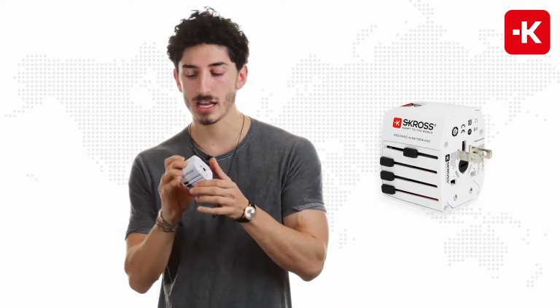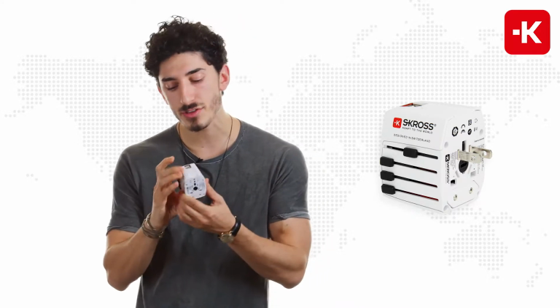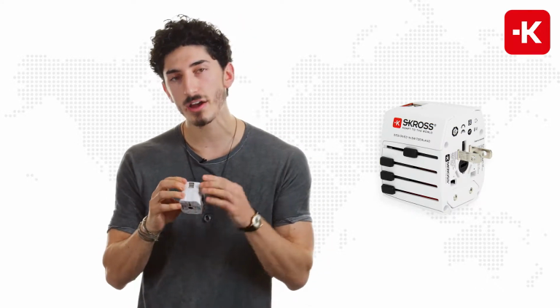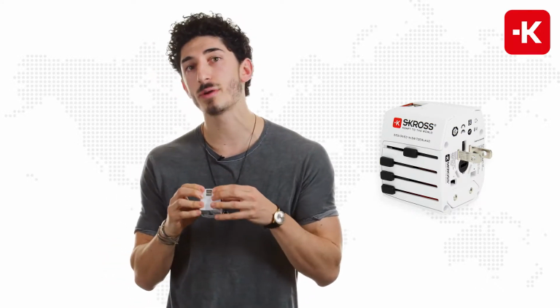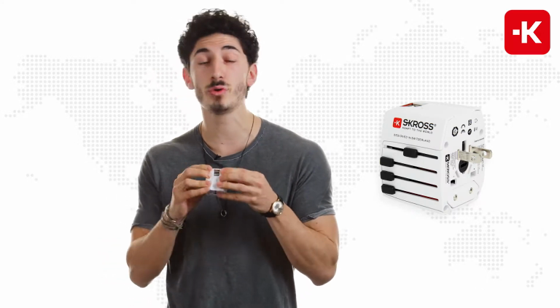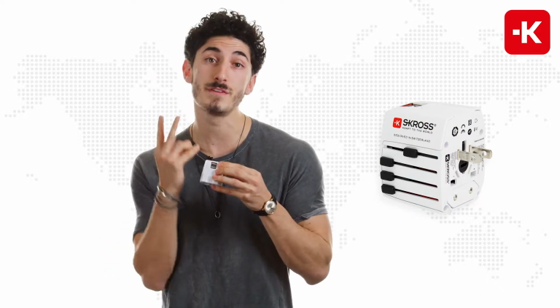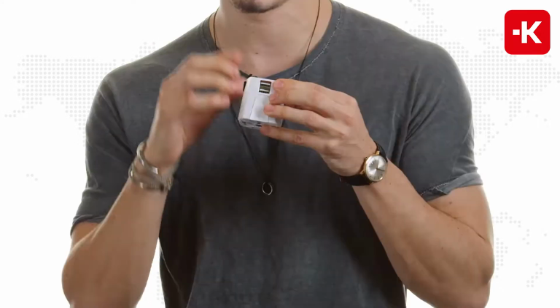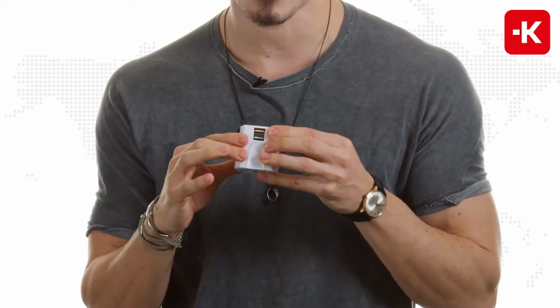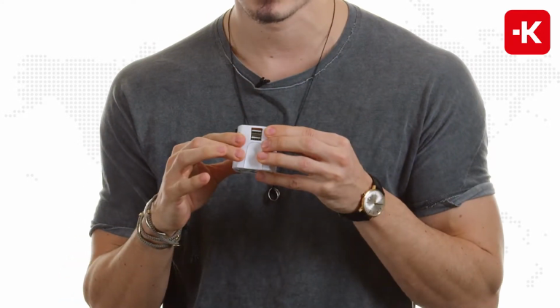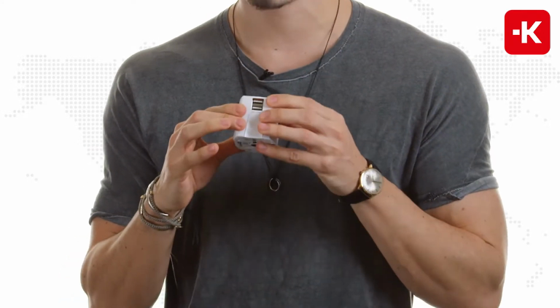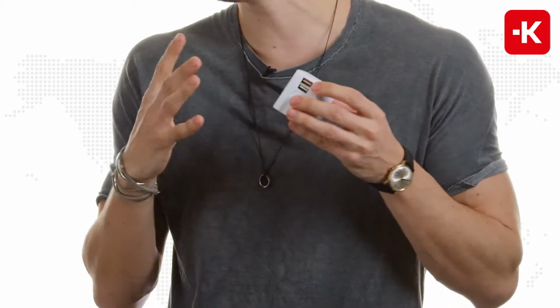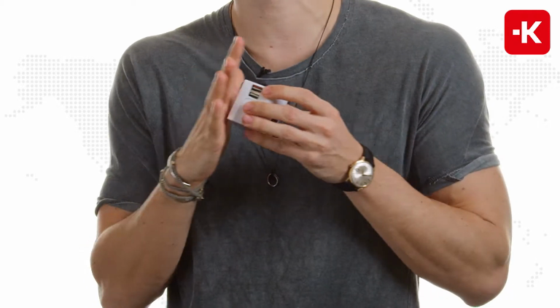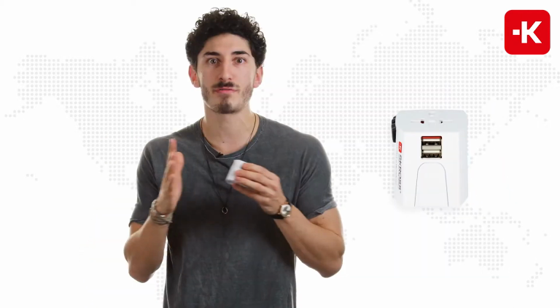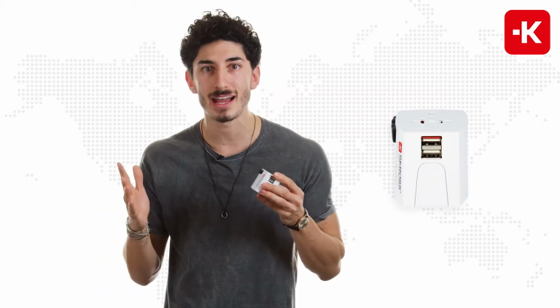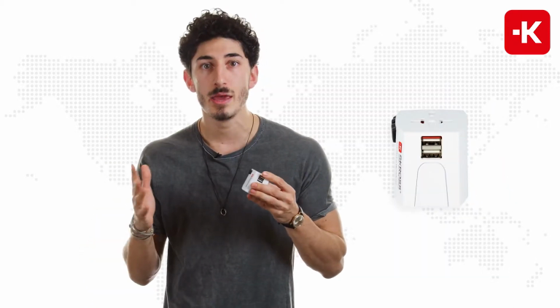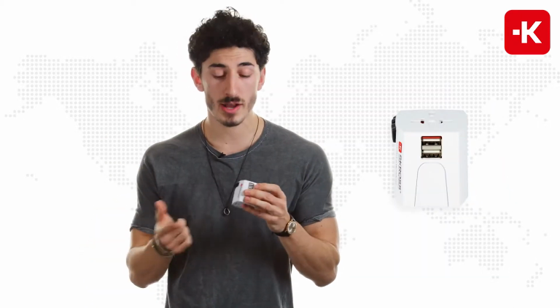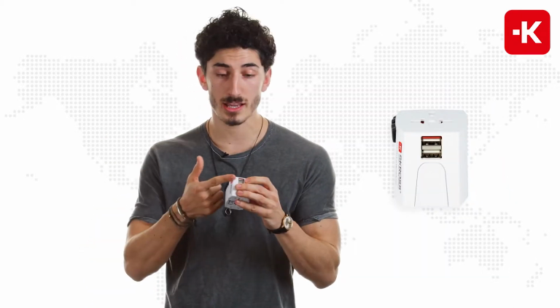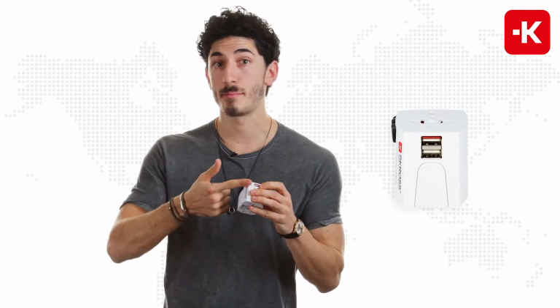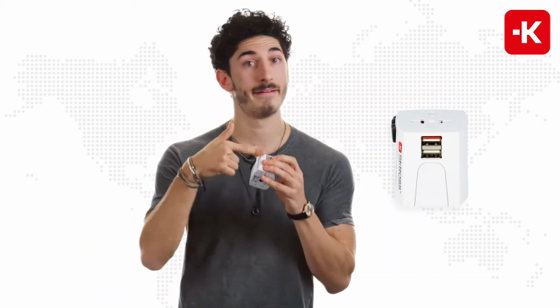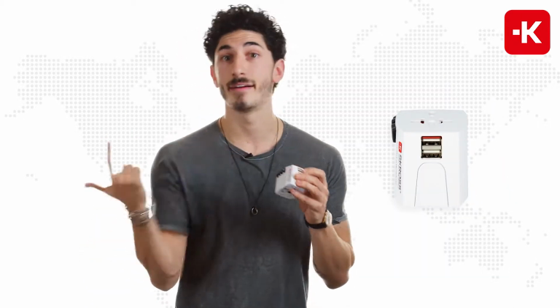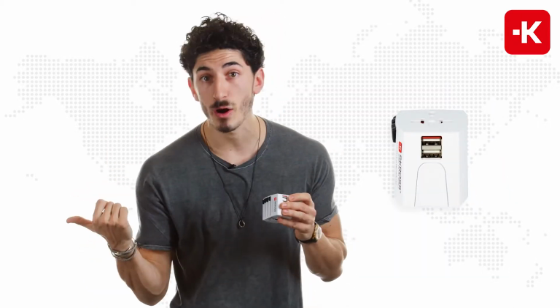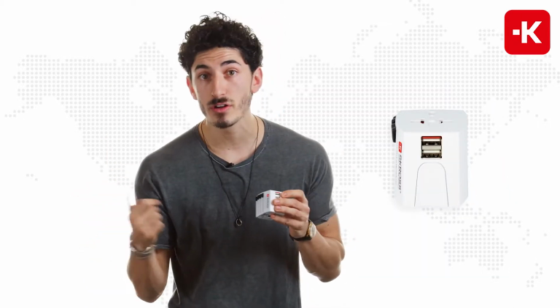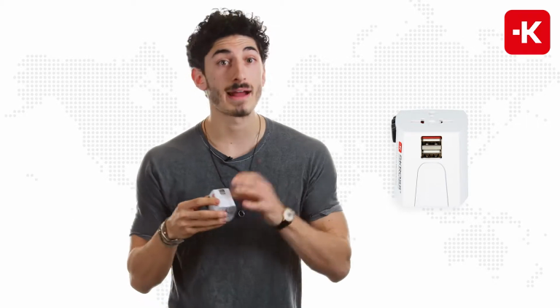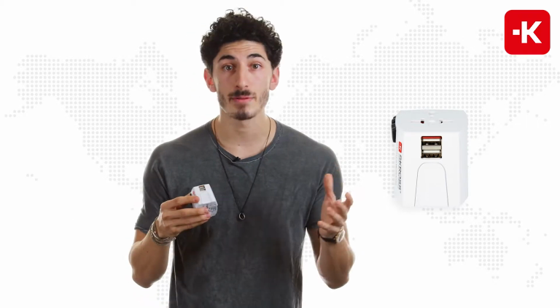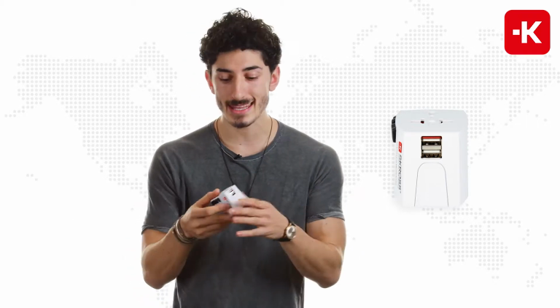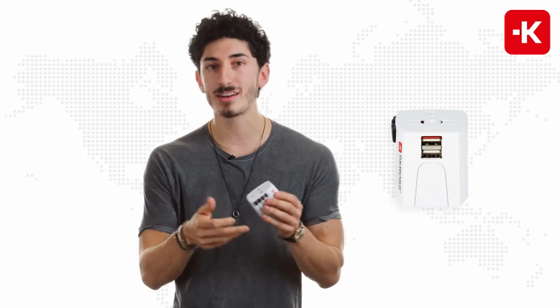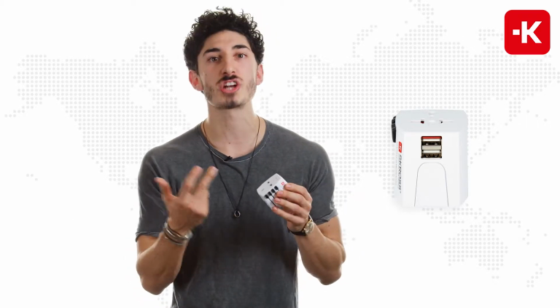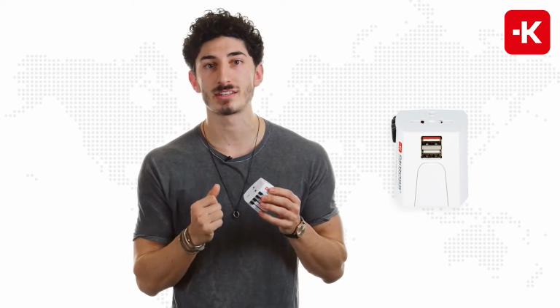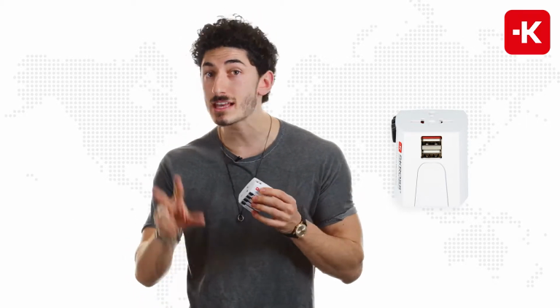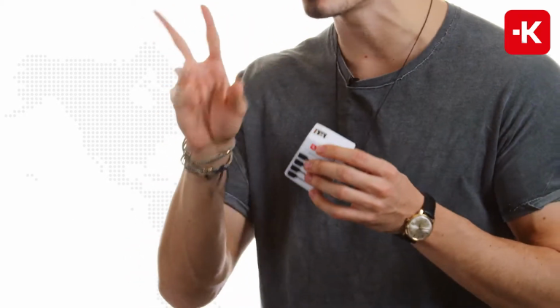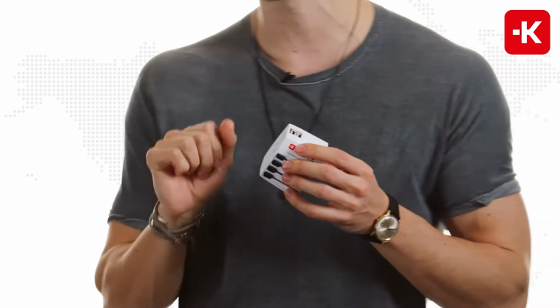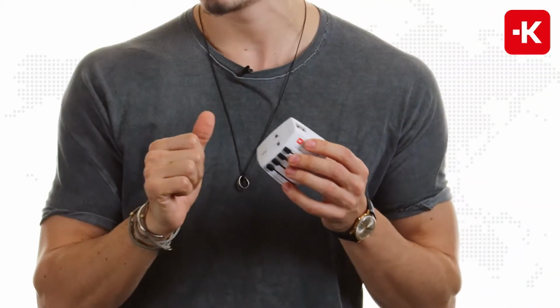Now, if you turn this around, you see we have two individual USB ports. For me, this is personally the perfect device, because now I can plug in my smartphone, my tablet, and even a shaver — since this is a two-pole adapter.